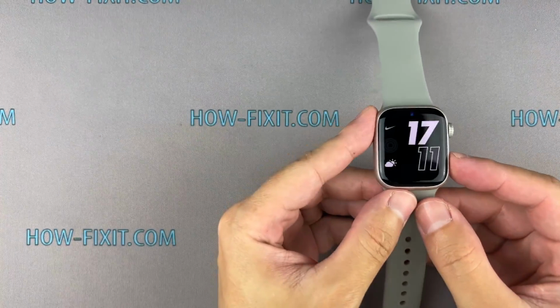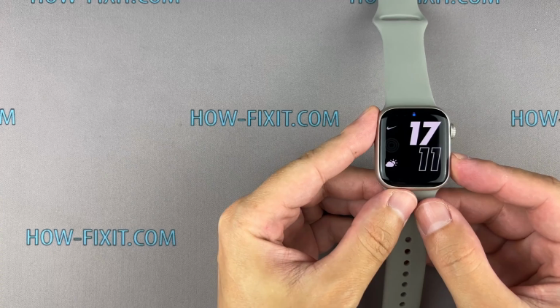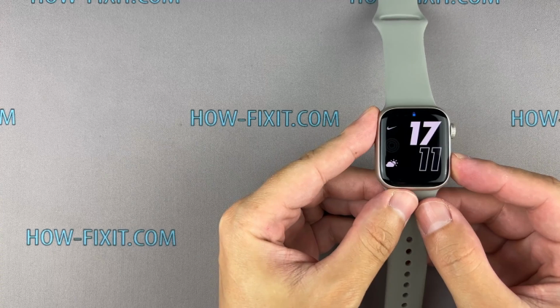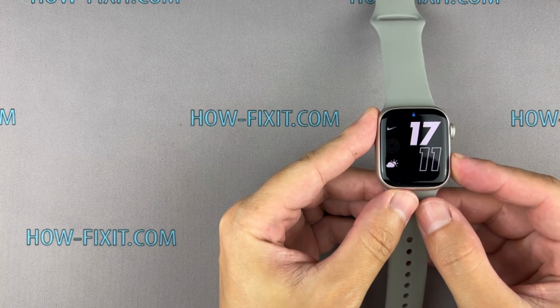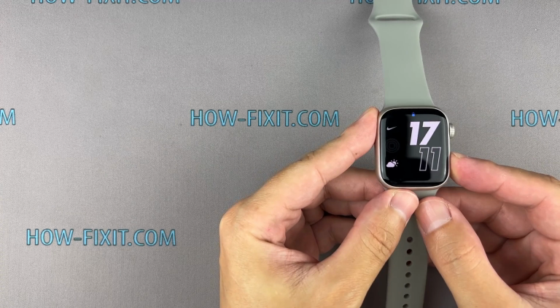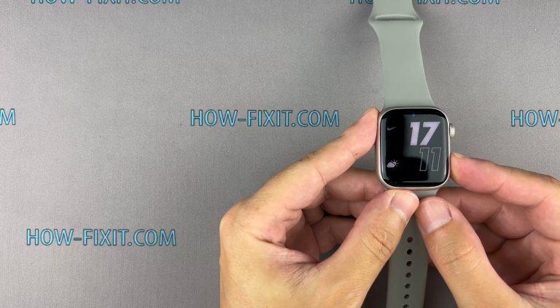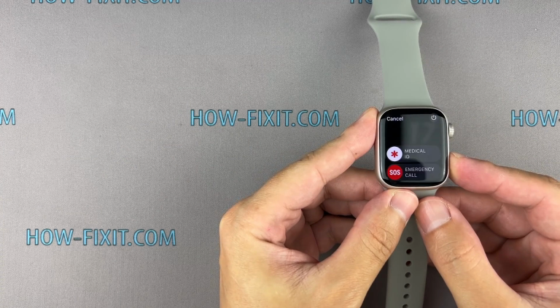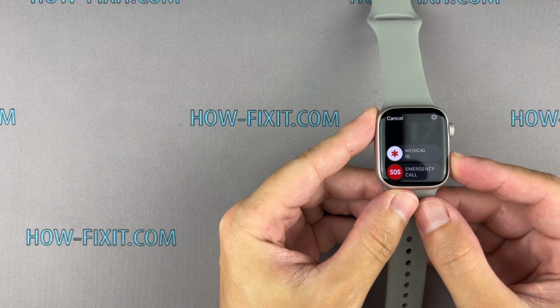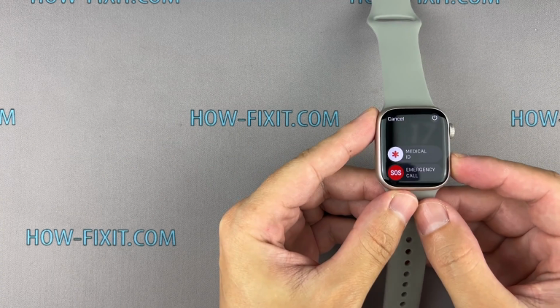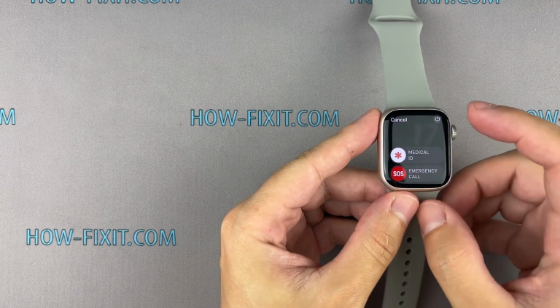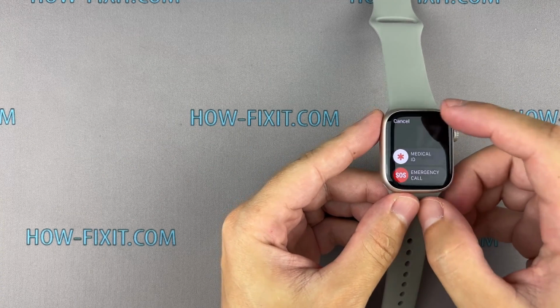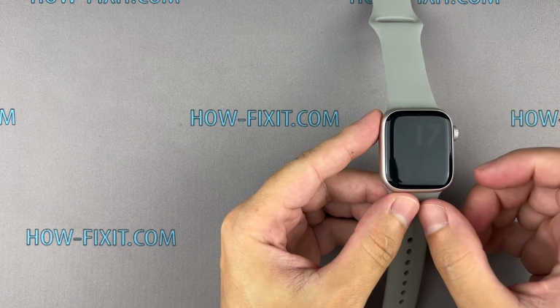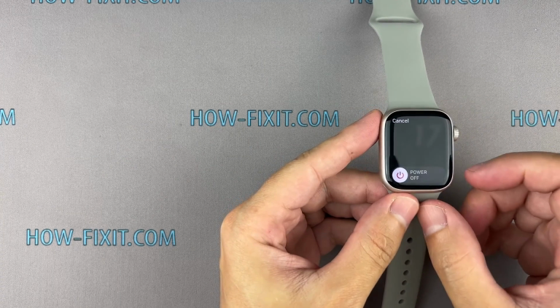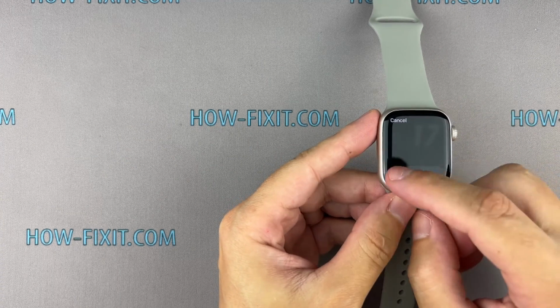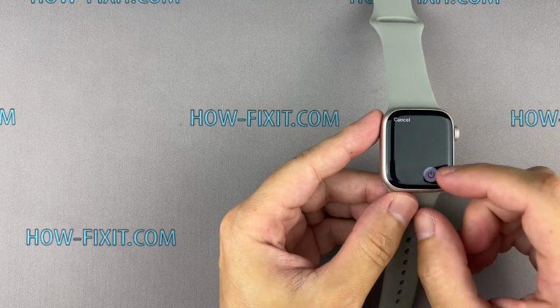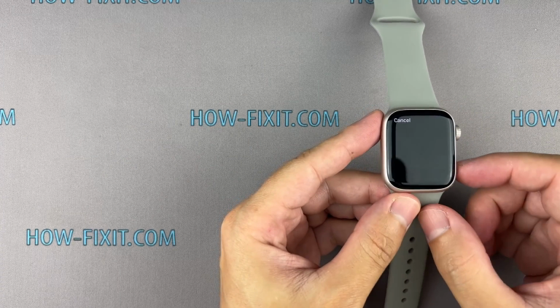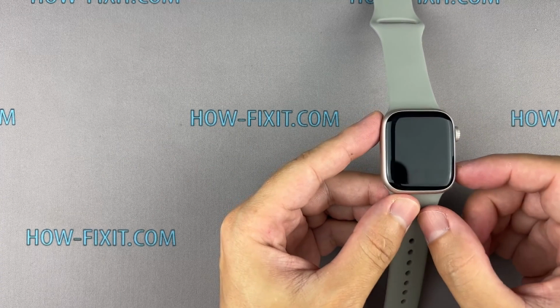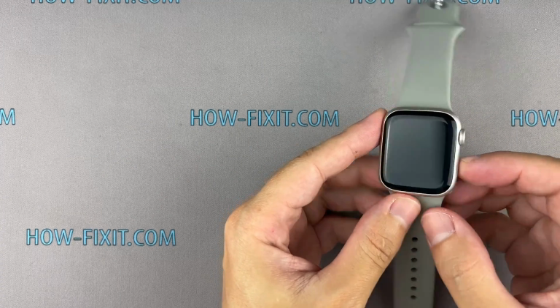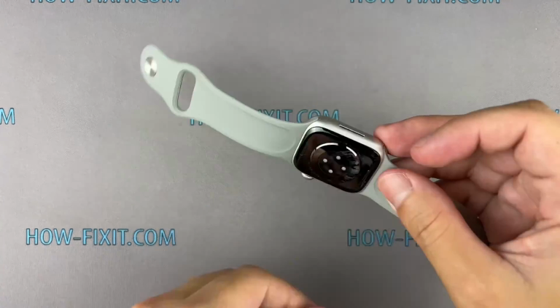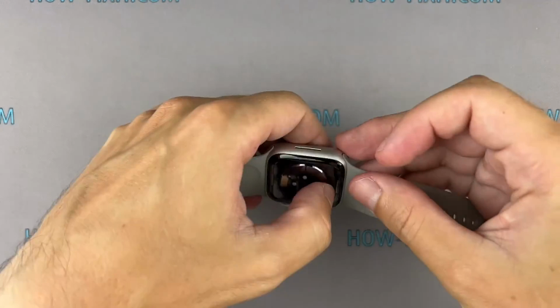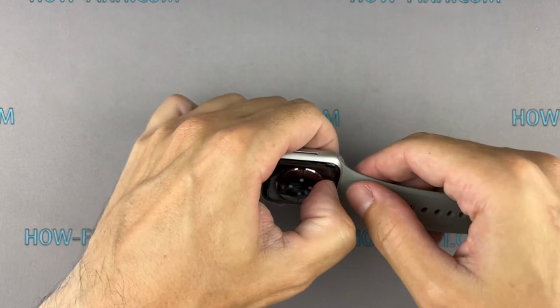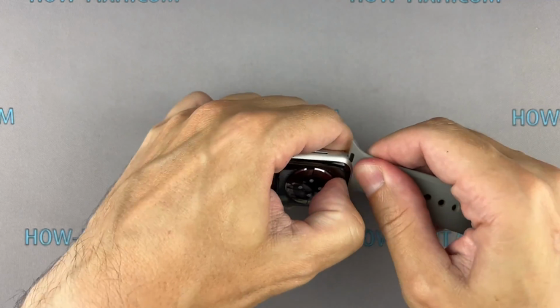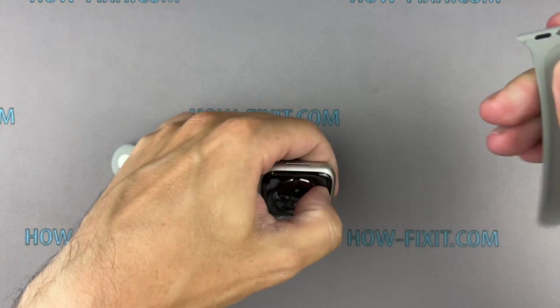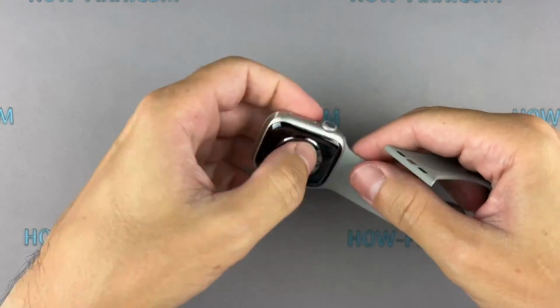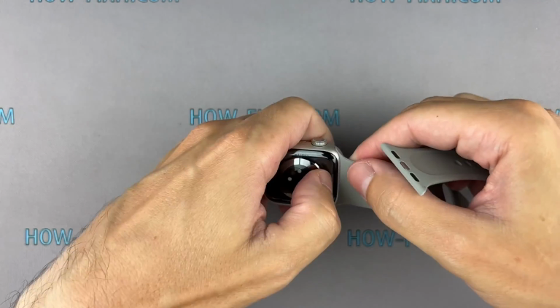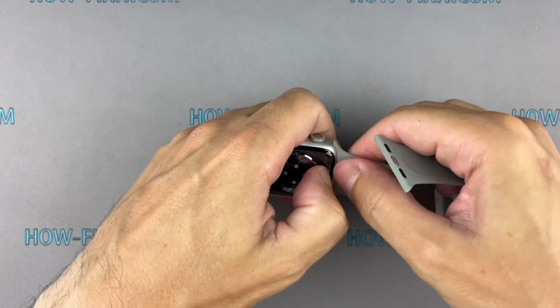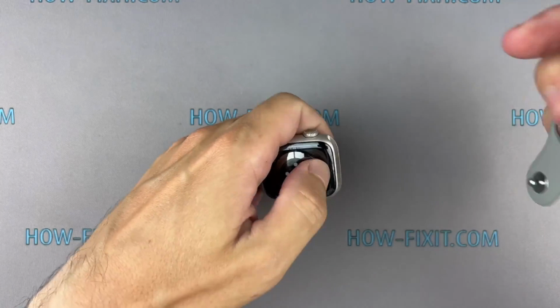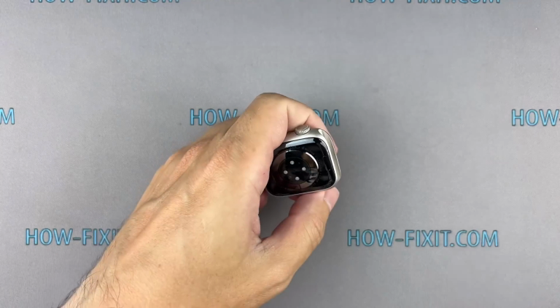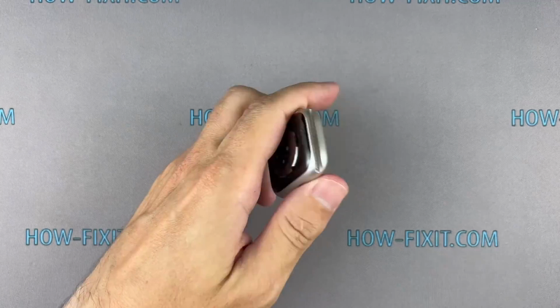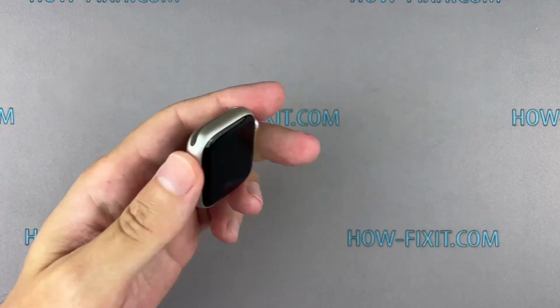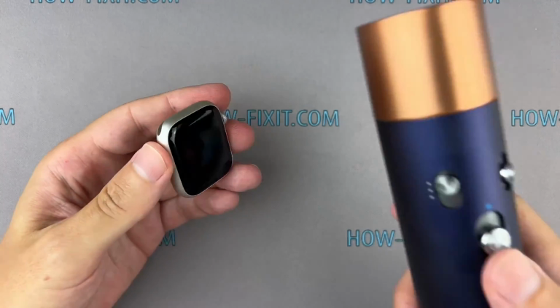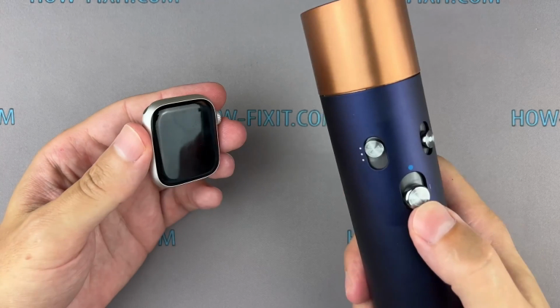Before you start, turn off the Apple Watch. For a more successful opening of the watch case, warm up the surface of the display with a regular hair dryer.